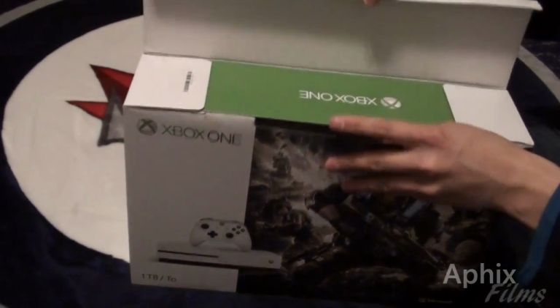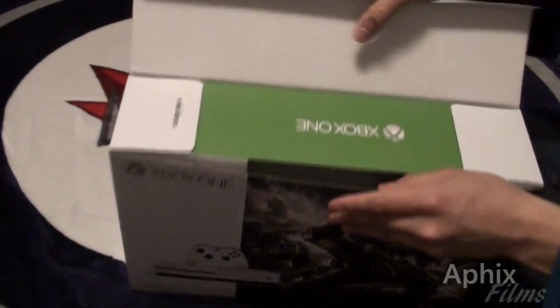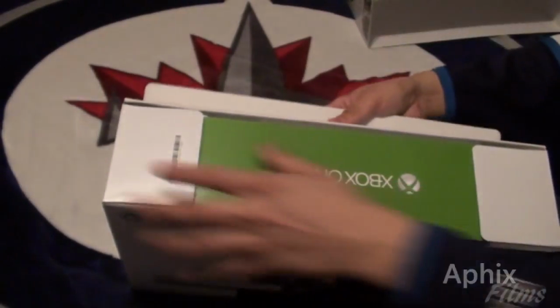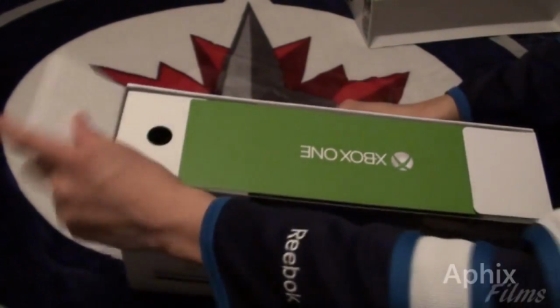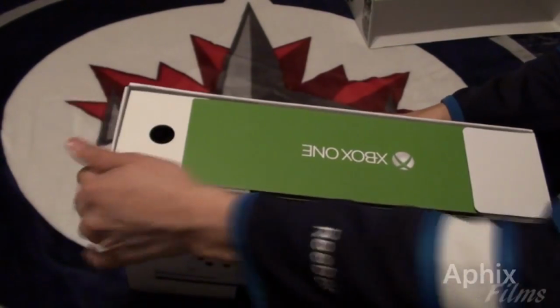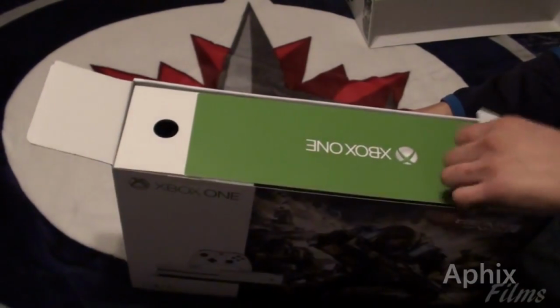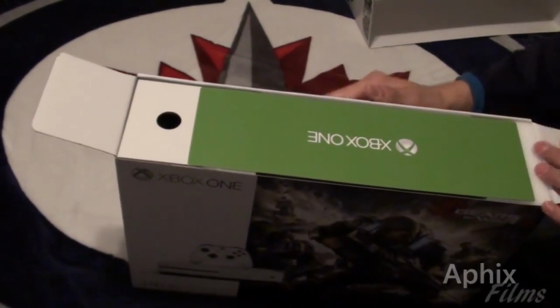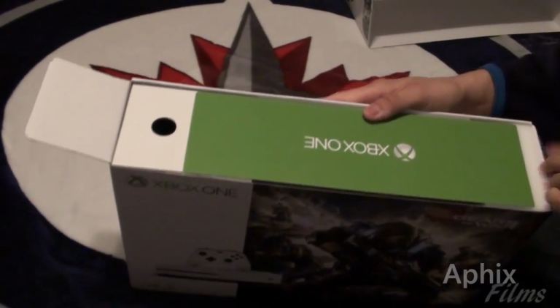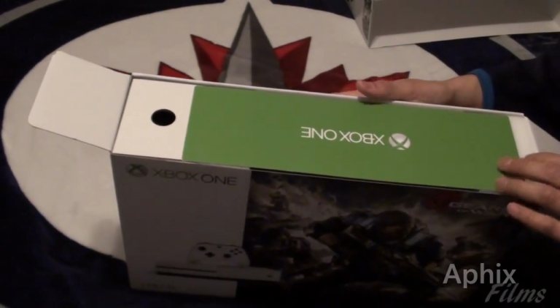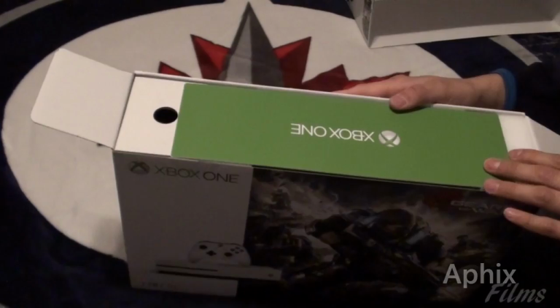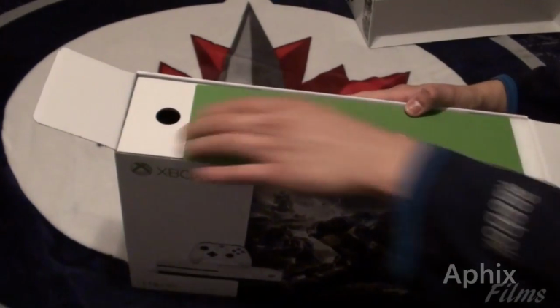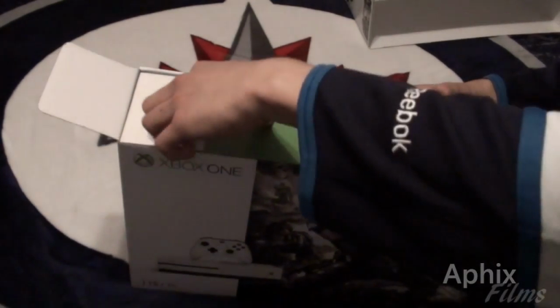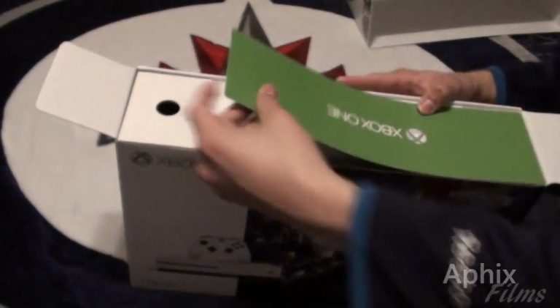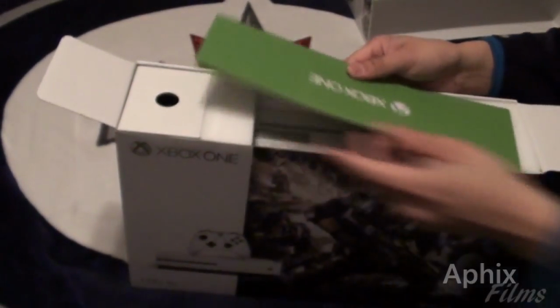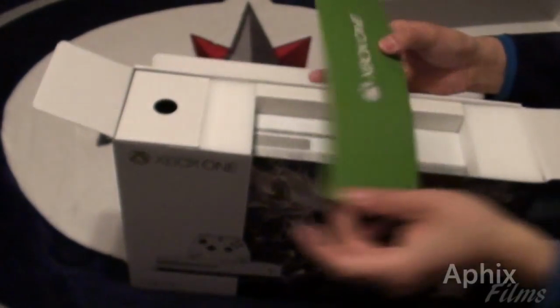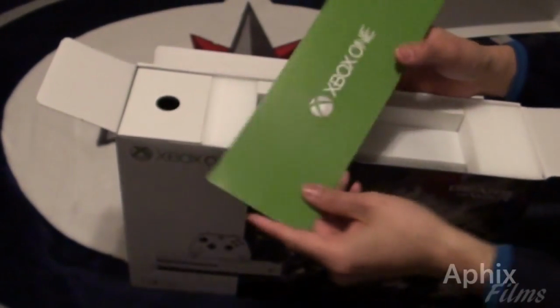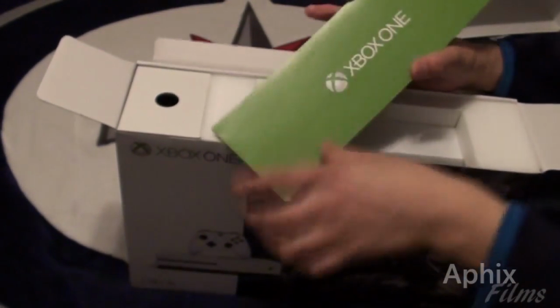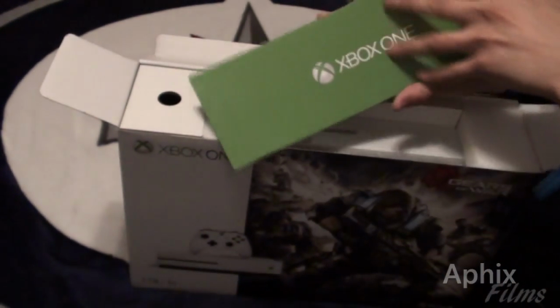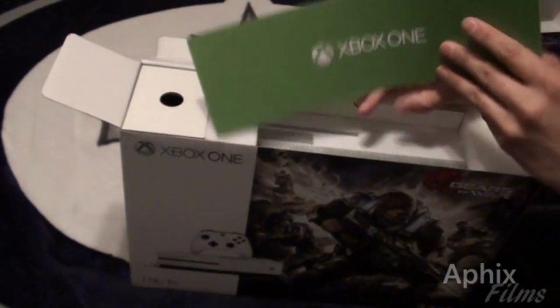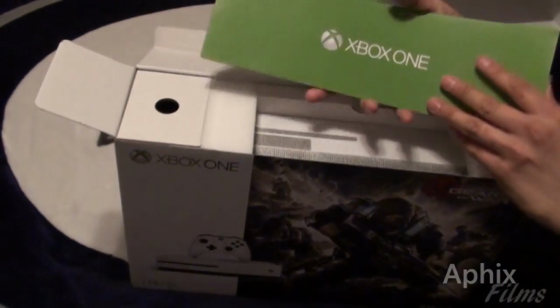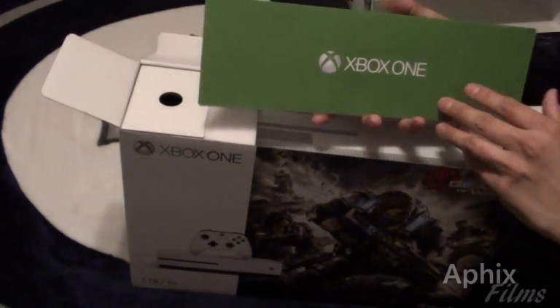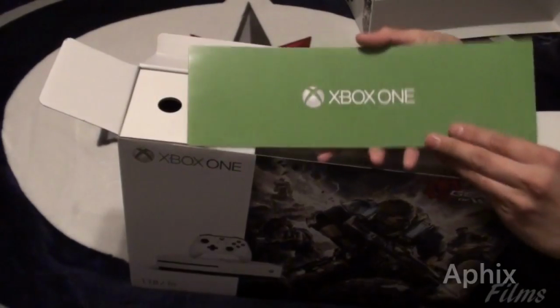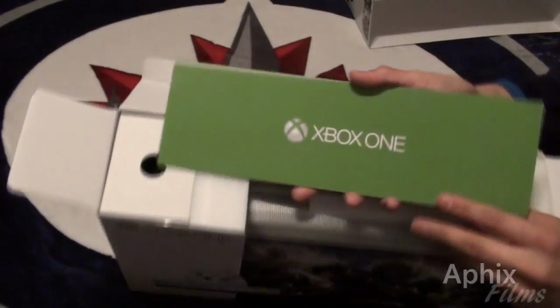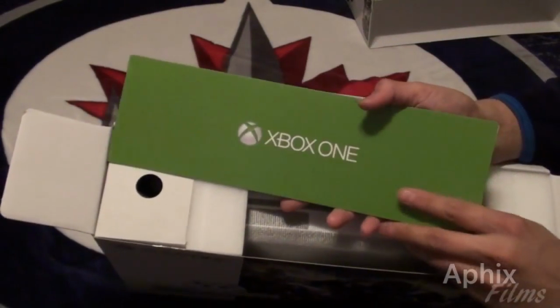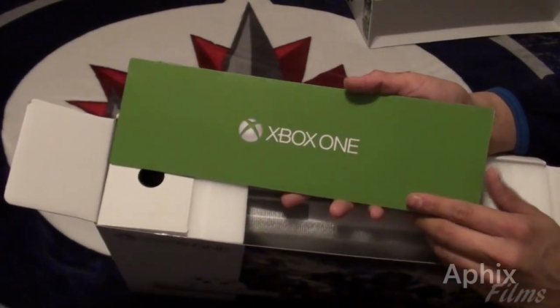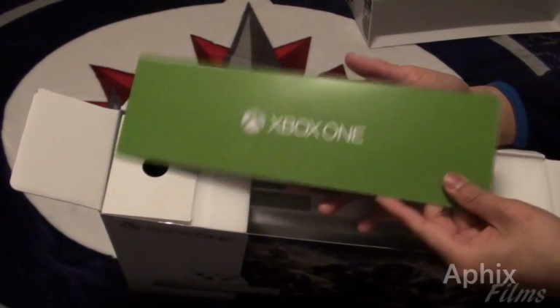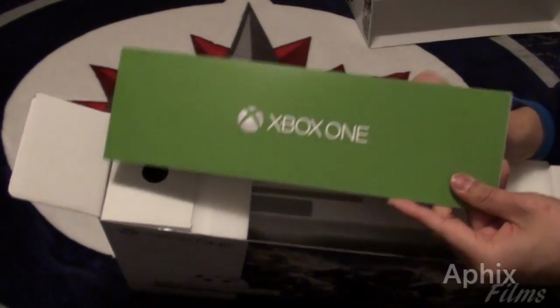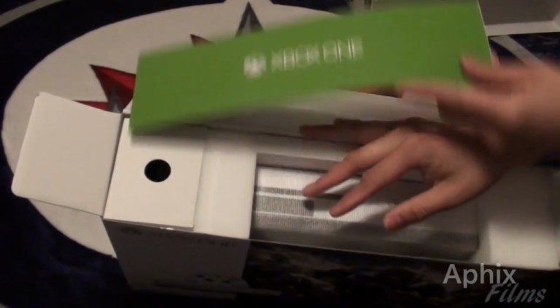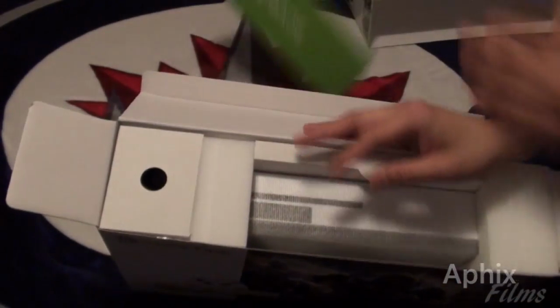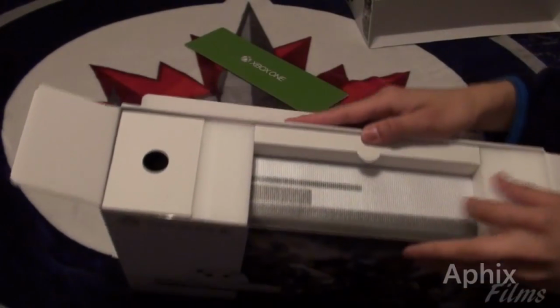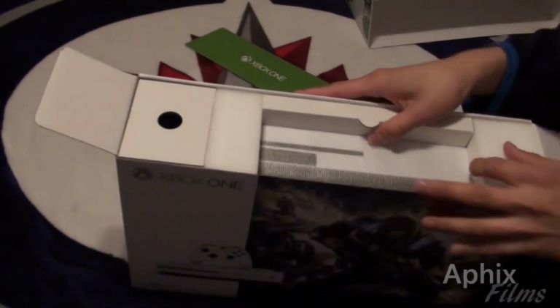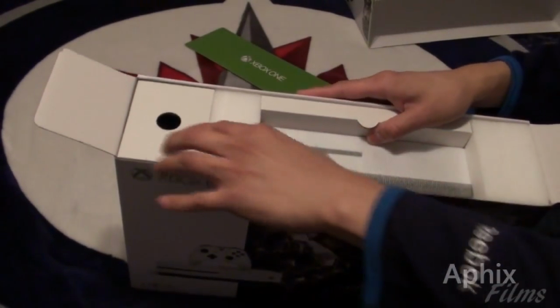It was $70 off. Let's get the top open. So here we go — you get your Xbox One, user's manual, owner's guide, documentation, how-to — all that stuff.